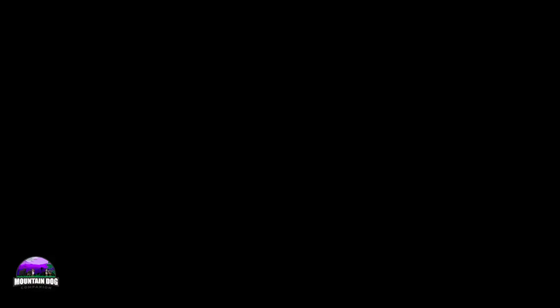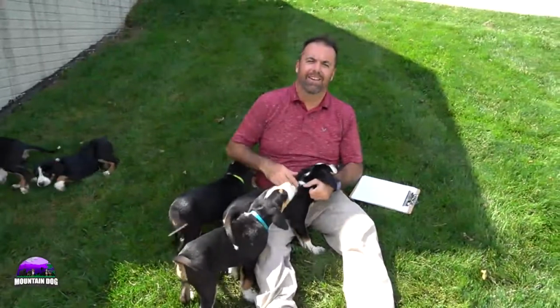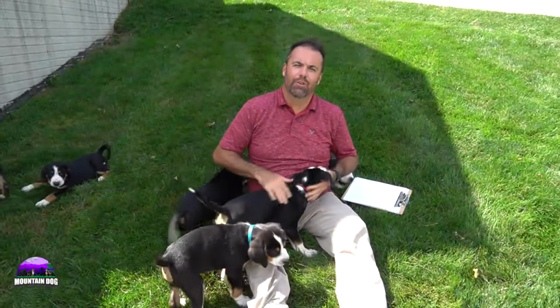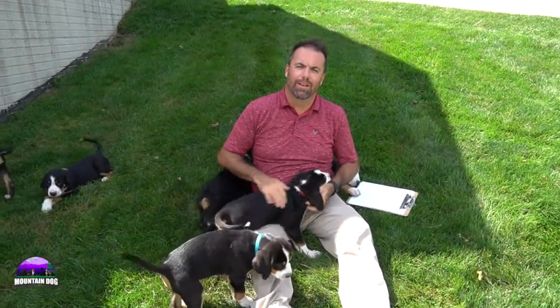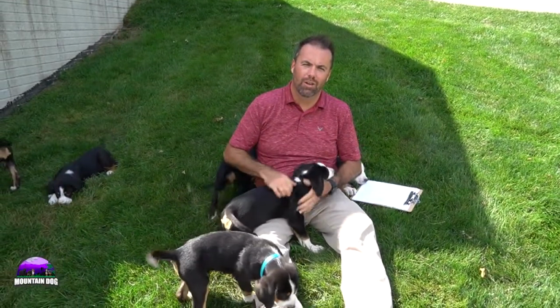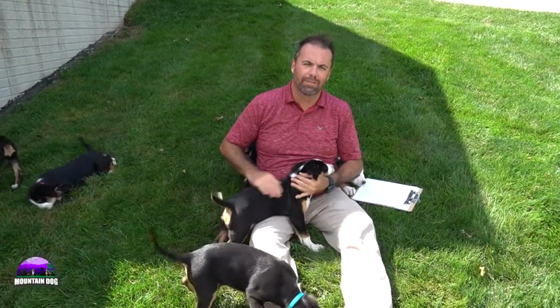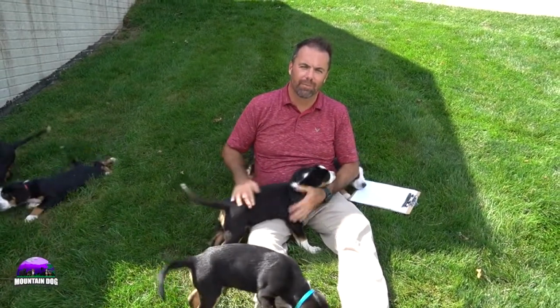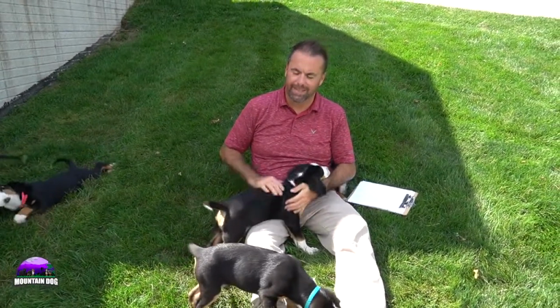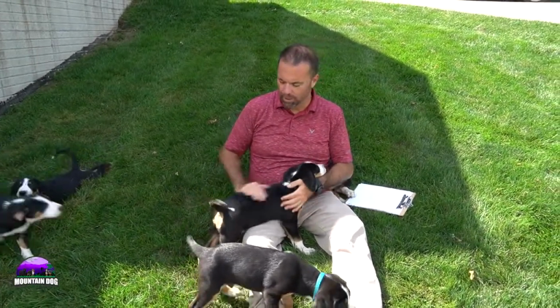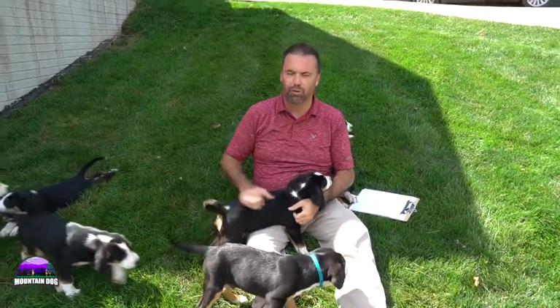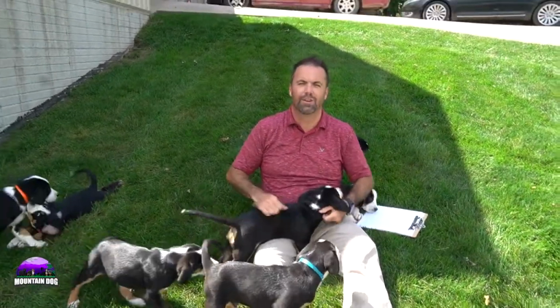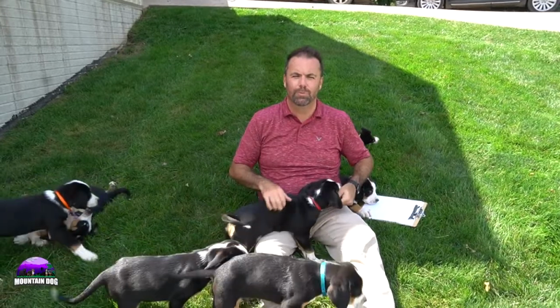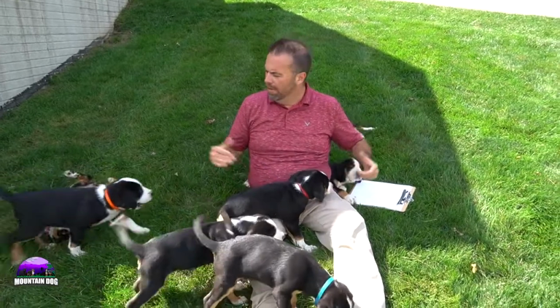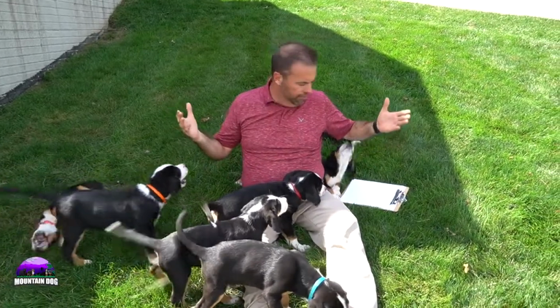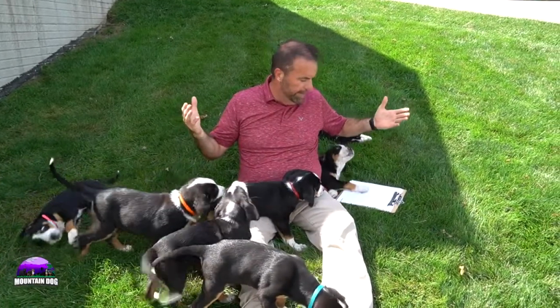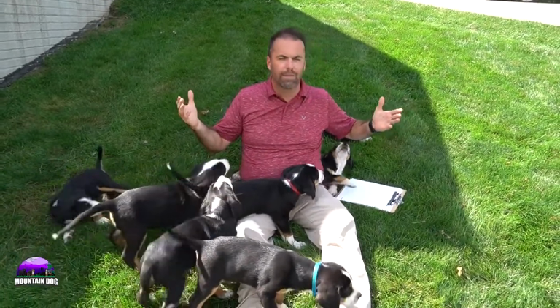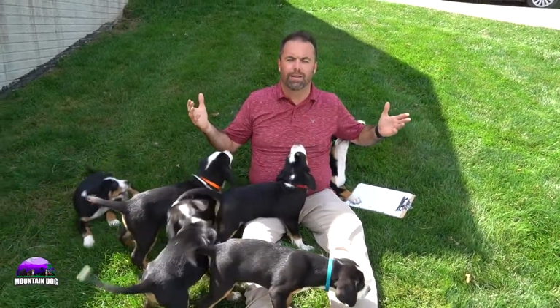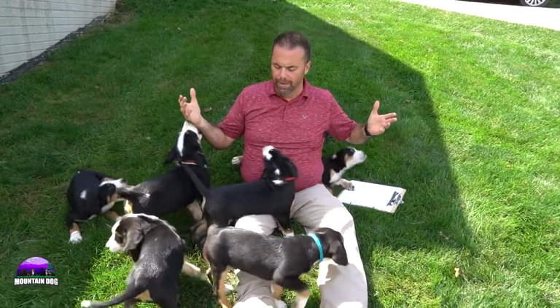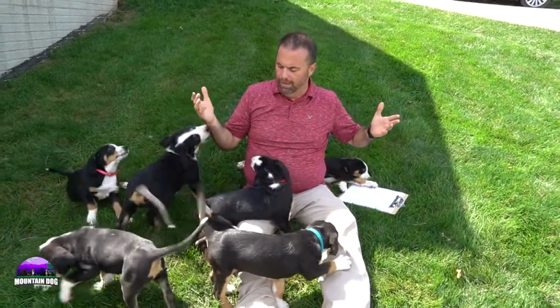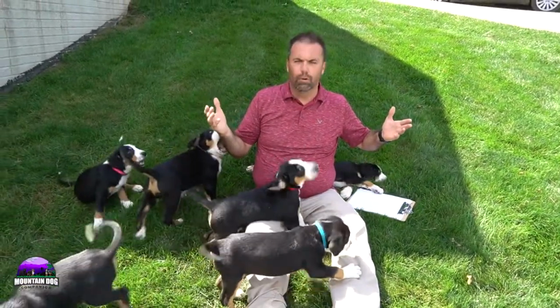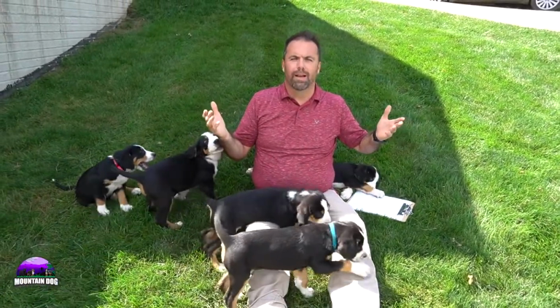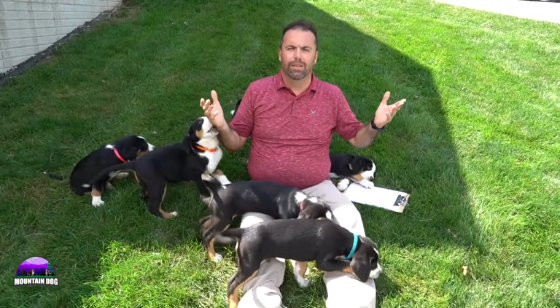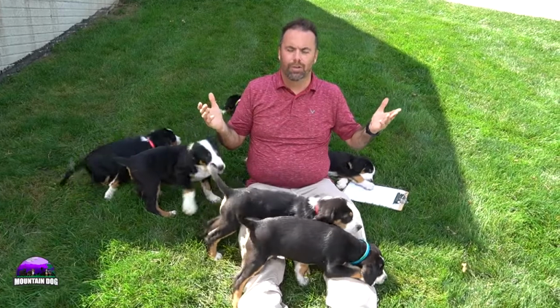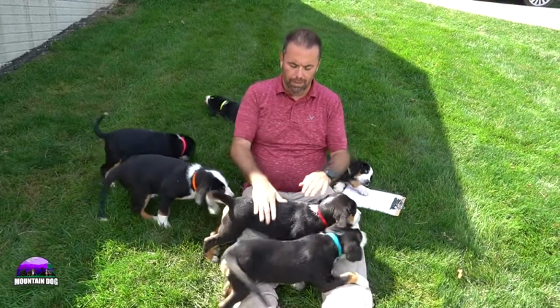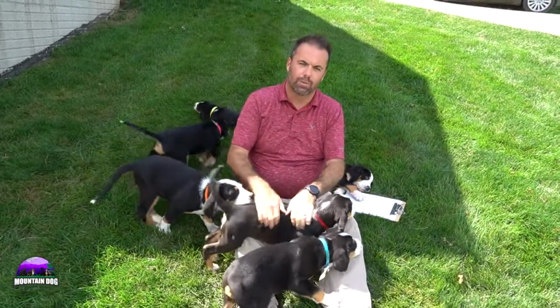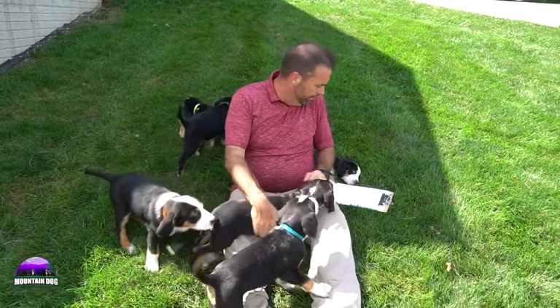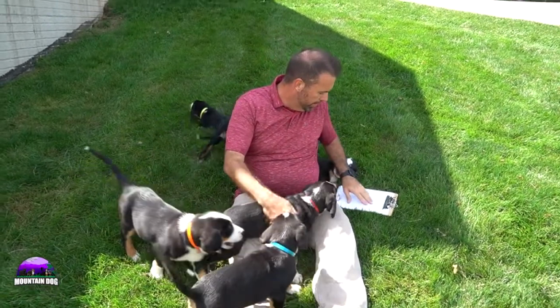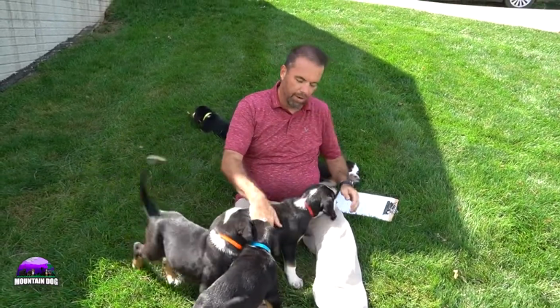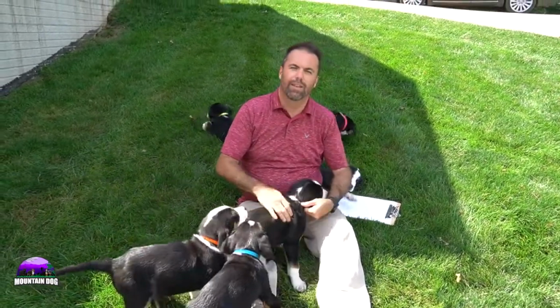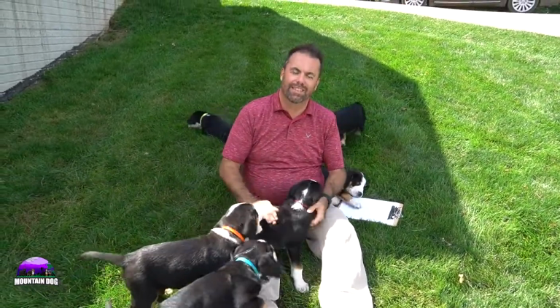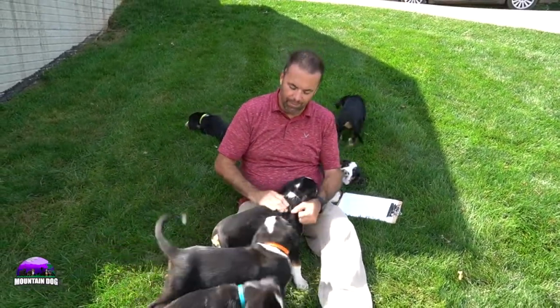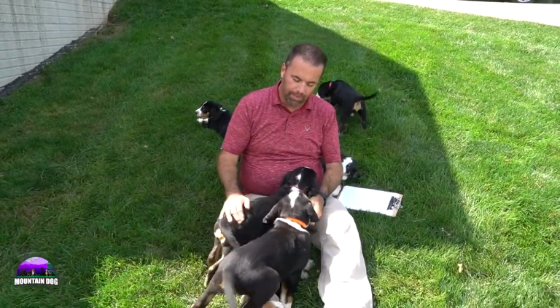Hey, good afternoon everyone, it's Joe with Mountain Dog Companion. Thanks so much for tuning in to our YouTube channel. As you can see, I am surrounded by a group of nine-week-old Greater Swiss Mountain Dogs and they are full of energy today and ready to play.